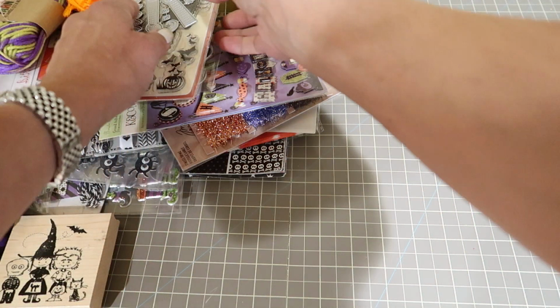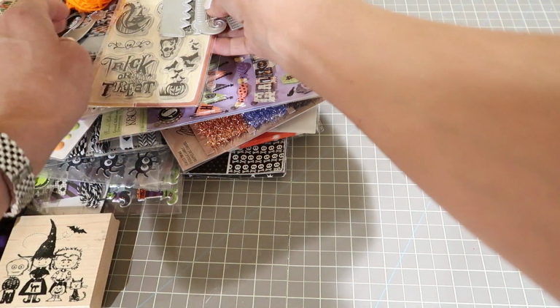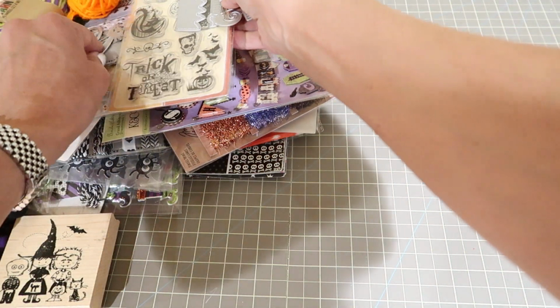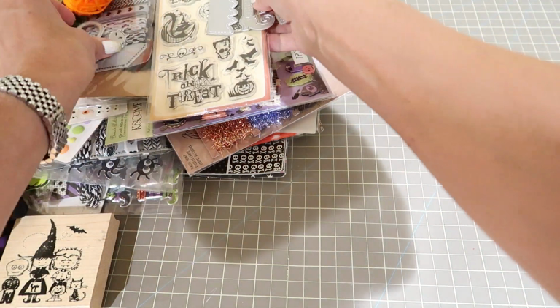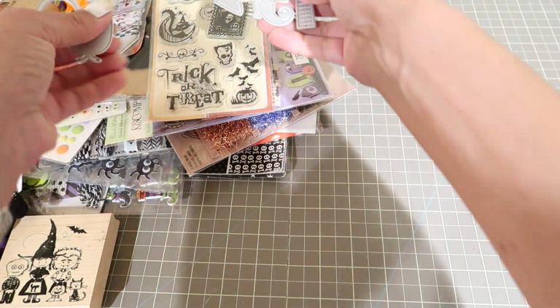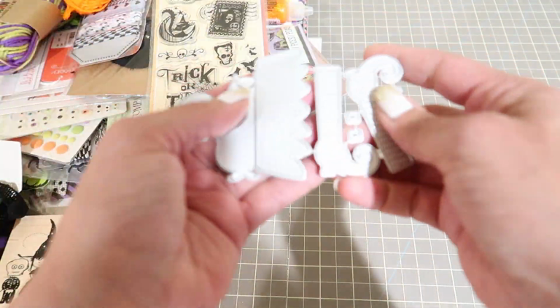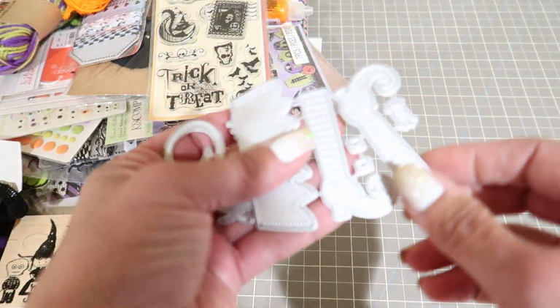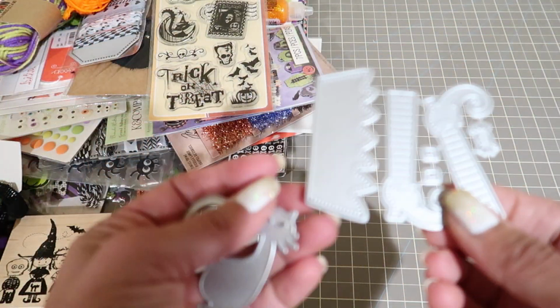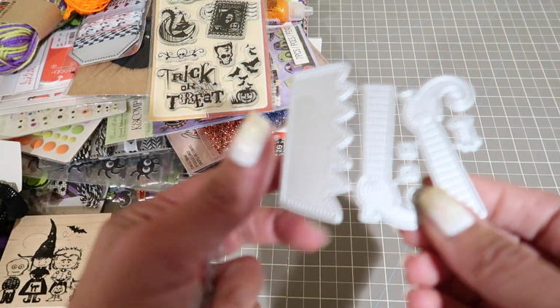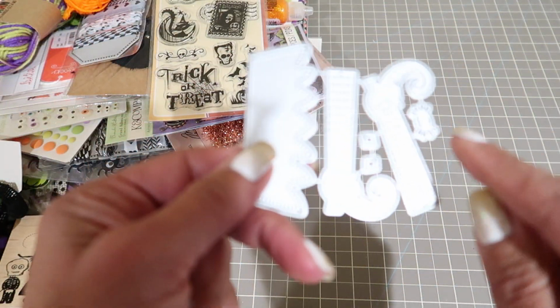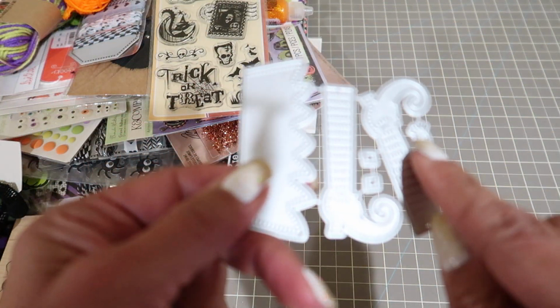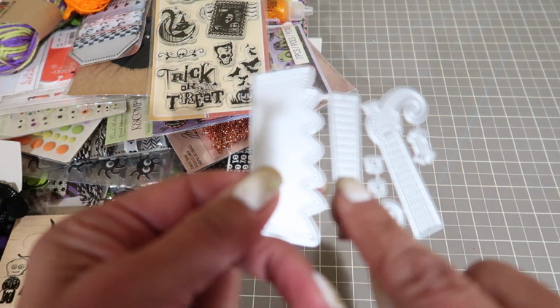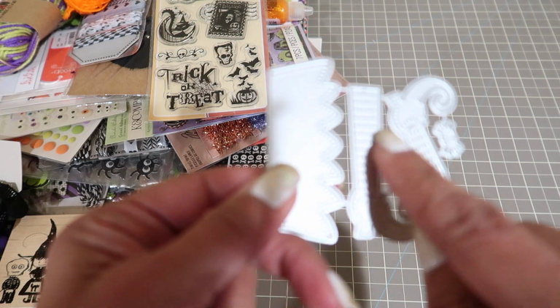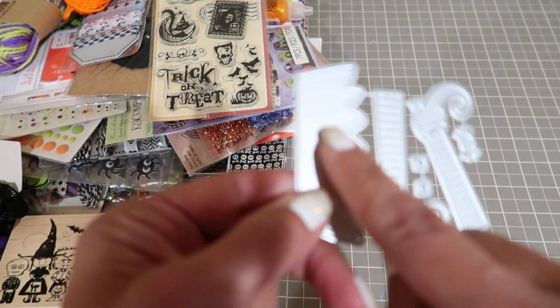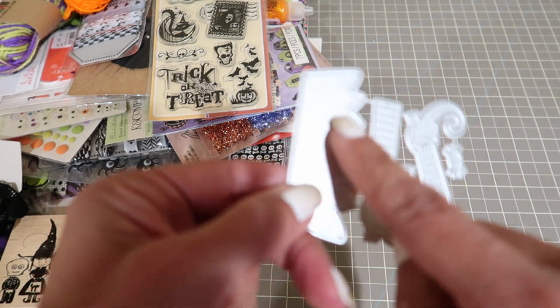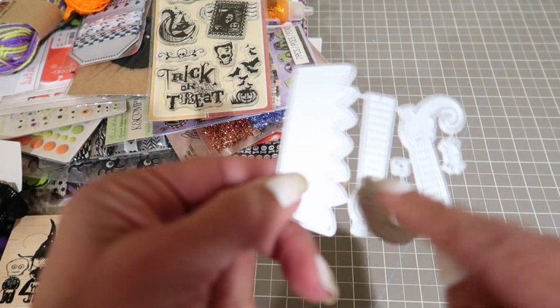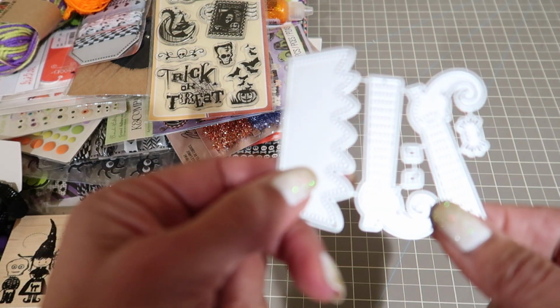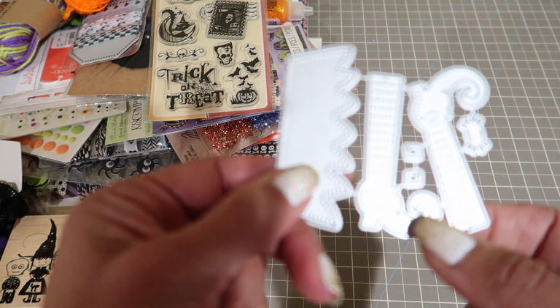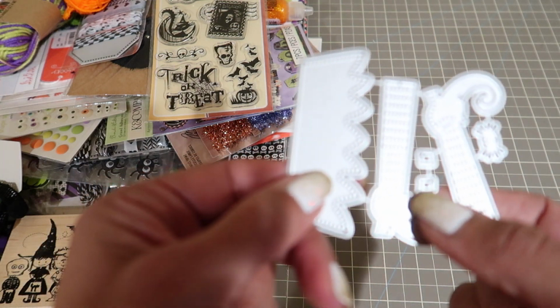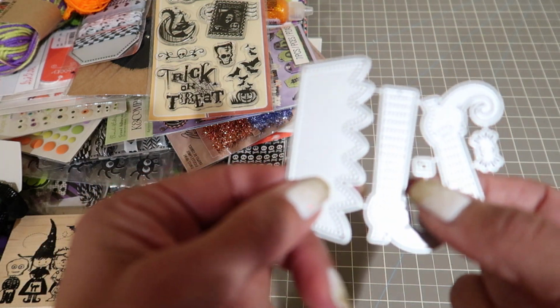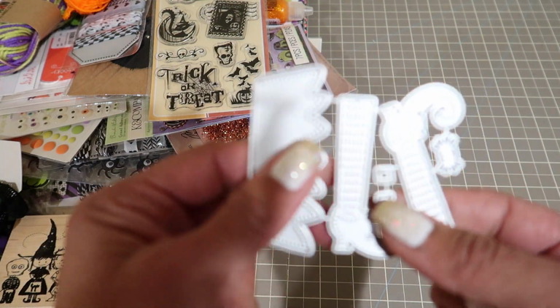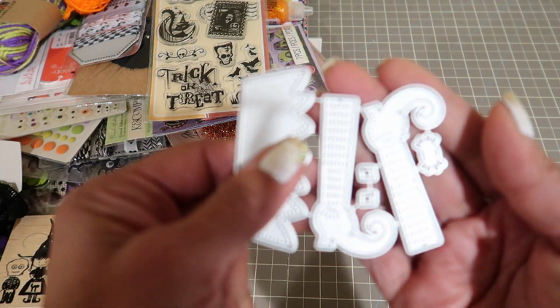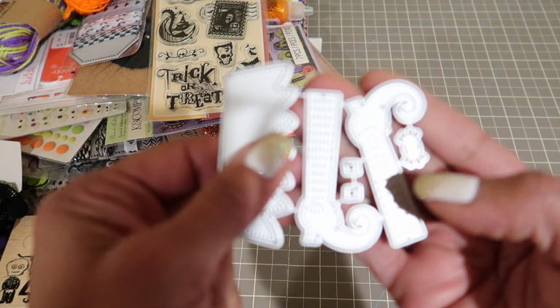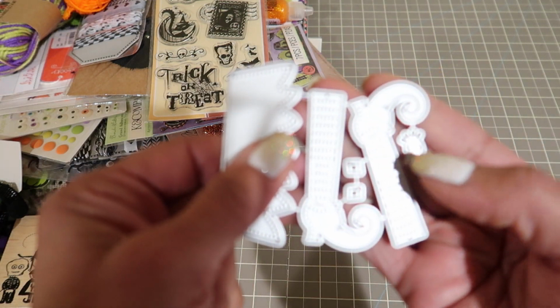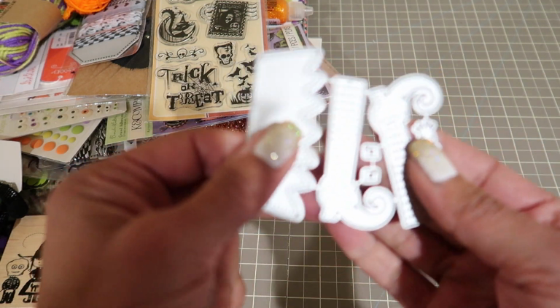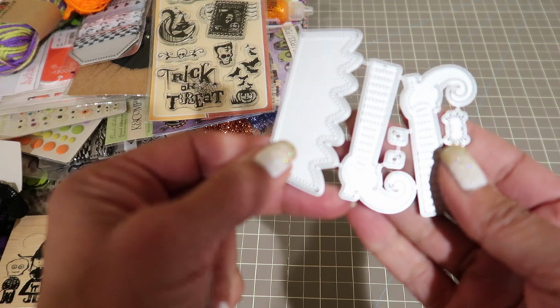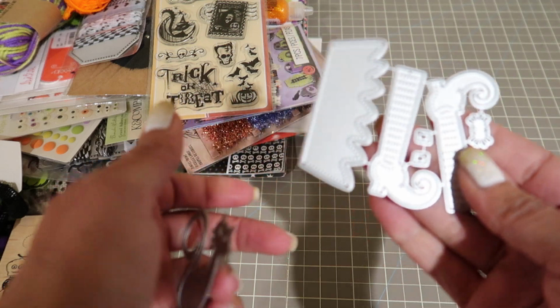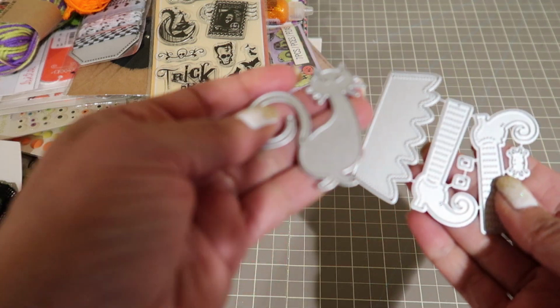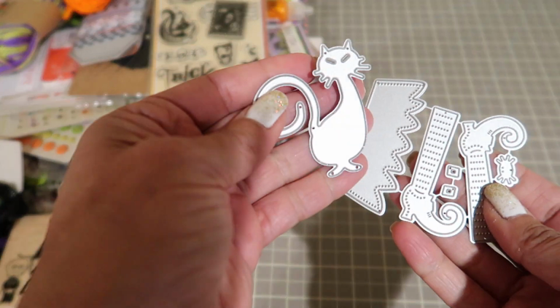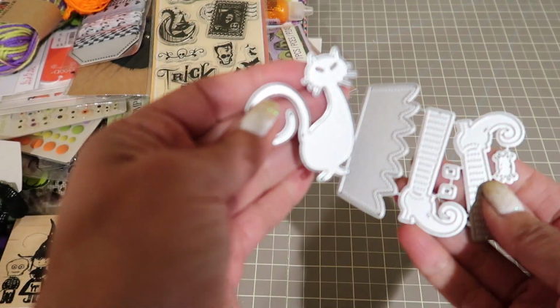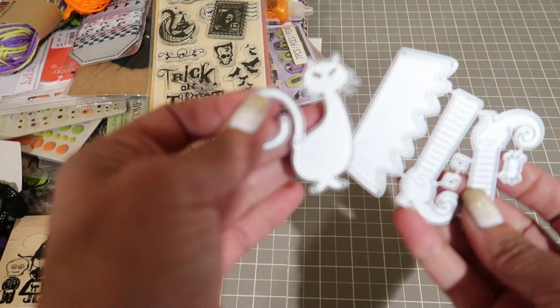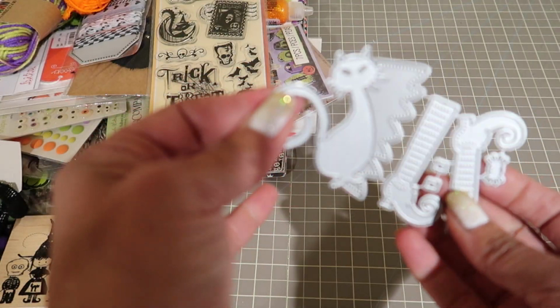Then you're going to get this little witch boots and her skirt. And then you can put the buckle on the boots and the little spider. And then you're going to get this little cat.